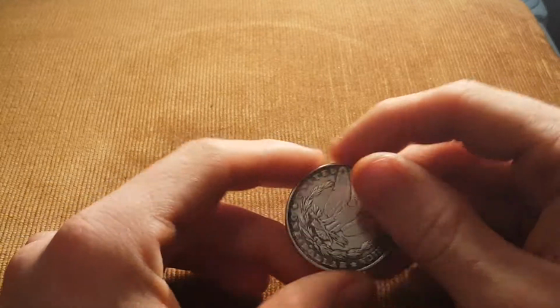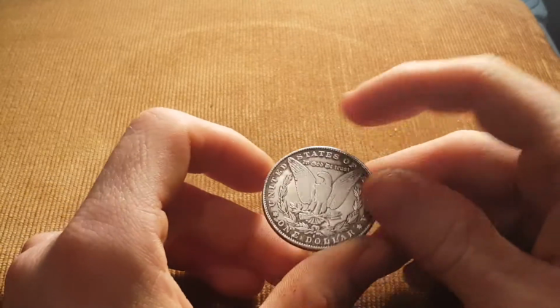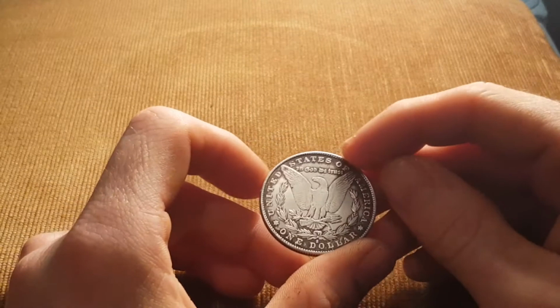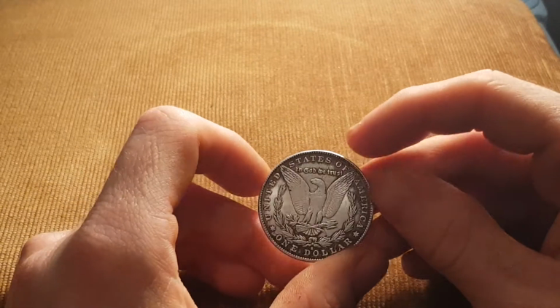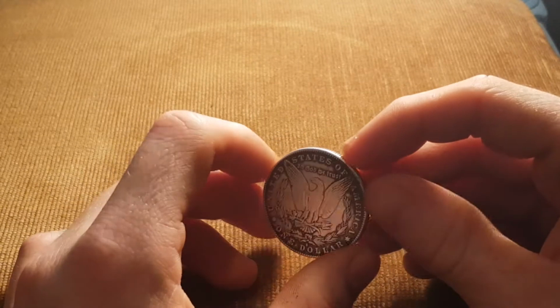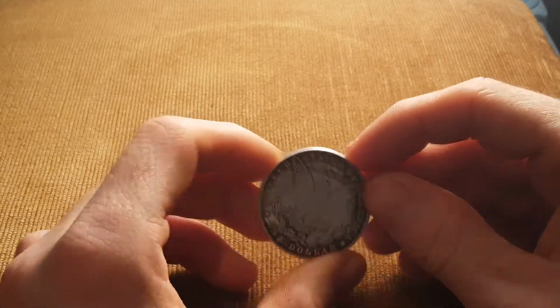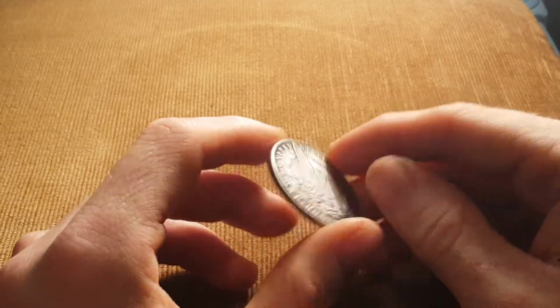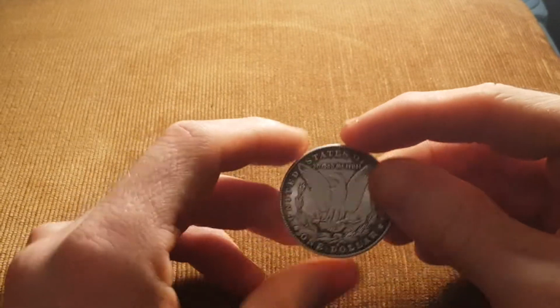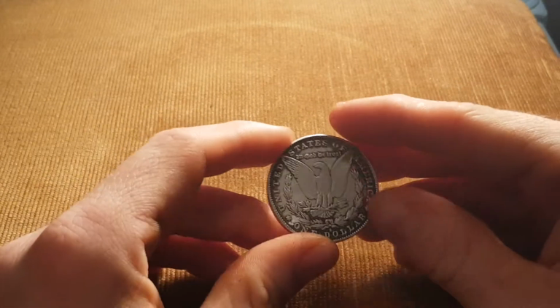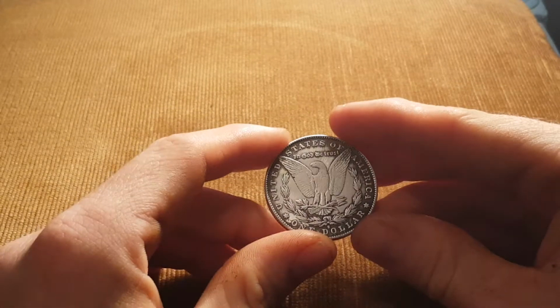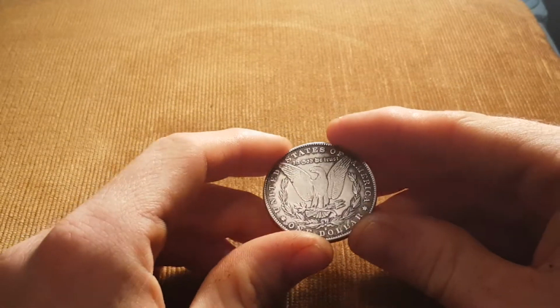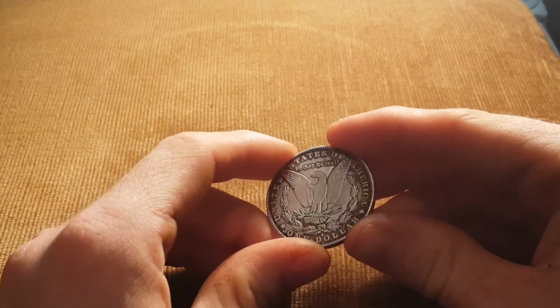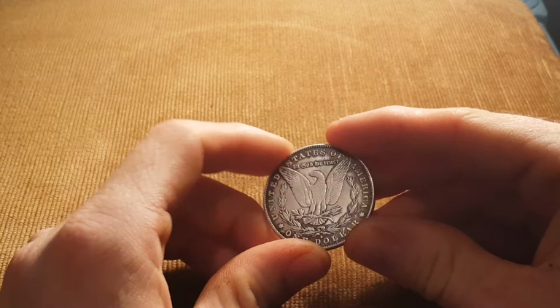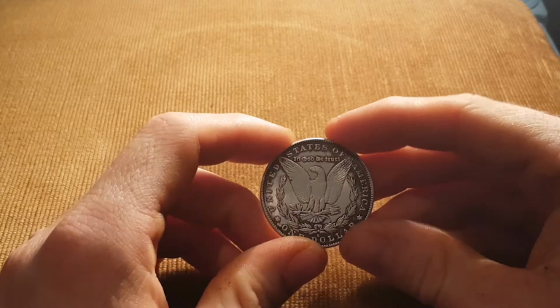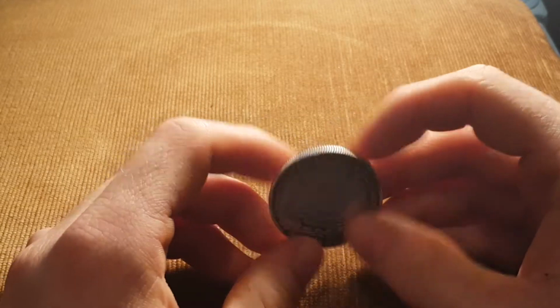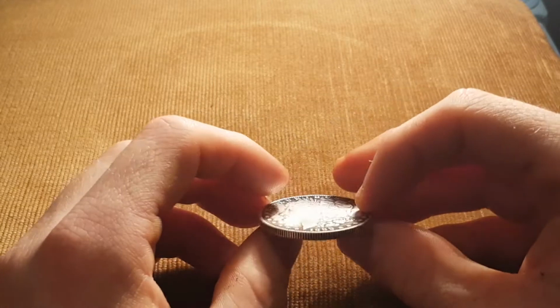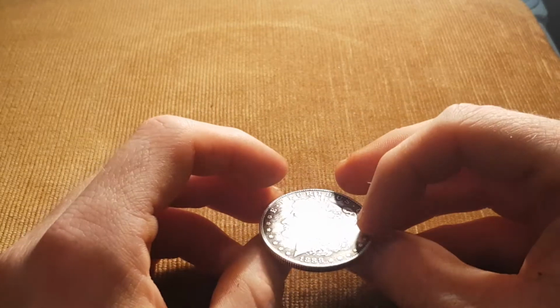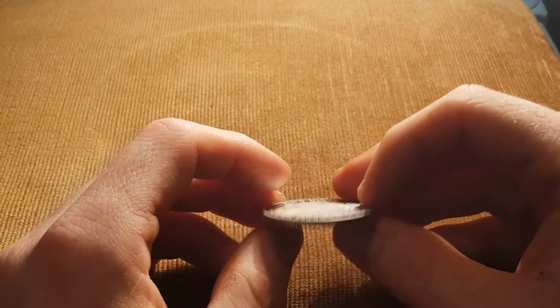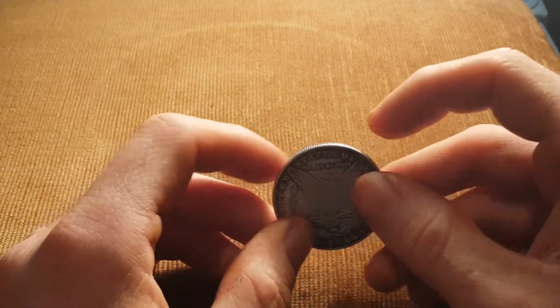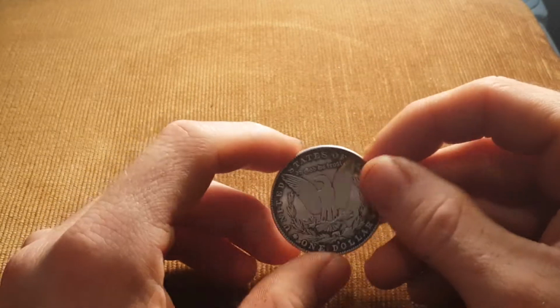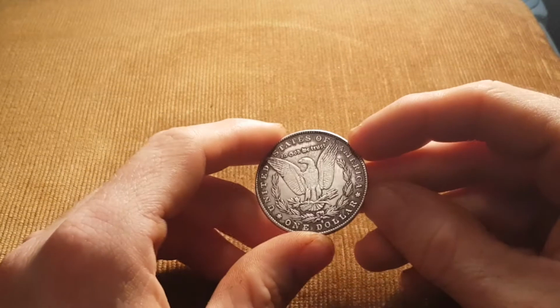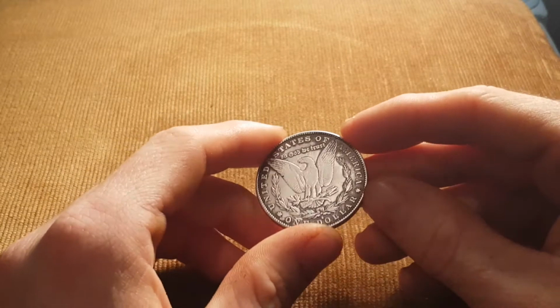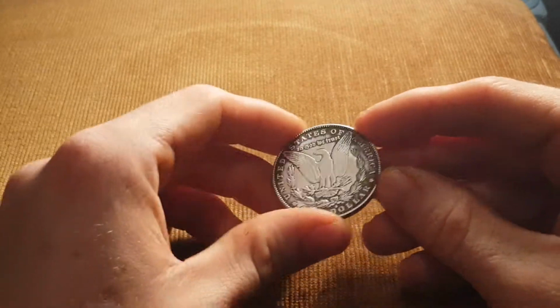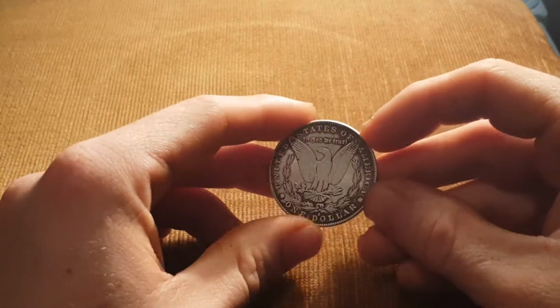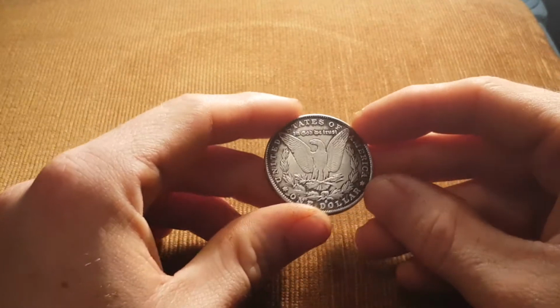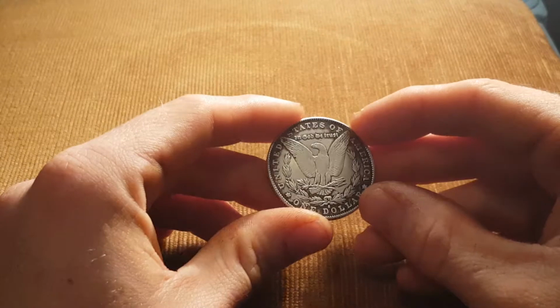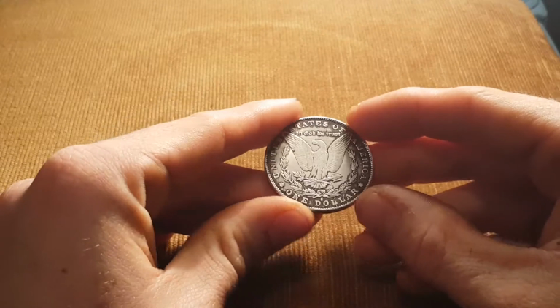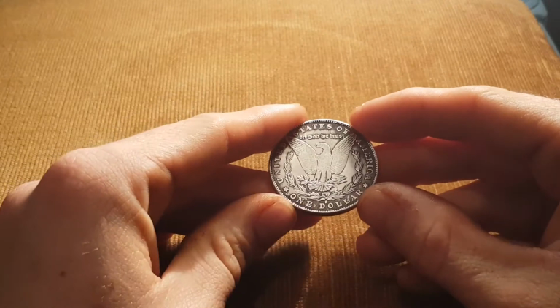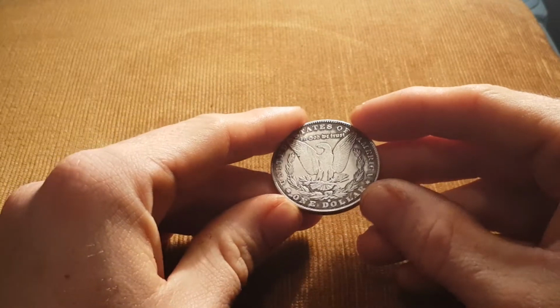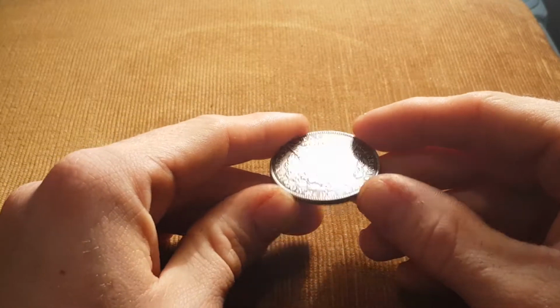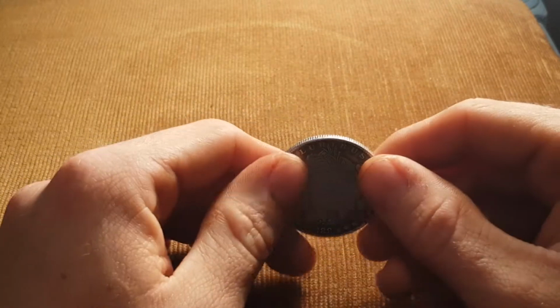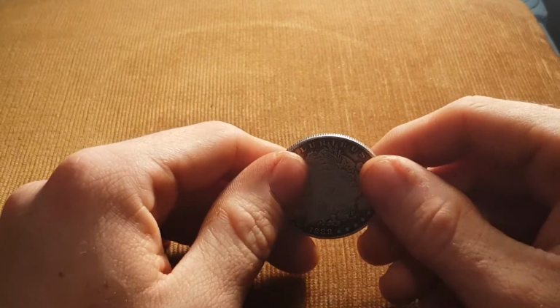It was listed just as a Morgan dollar, so not sure if it's real or not. I've weighed it and the weight seems to be correct, so hopefully we've done well and we've got a good coin here.